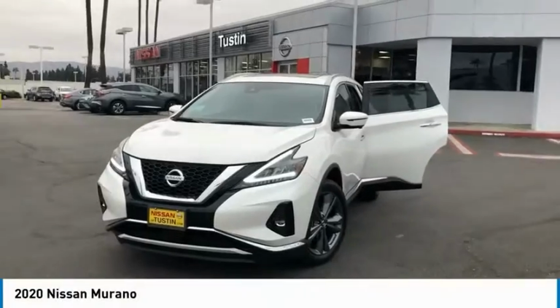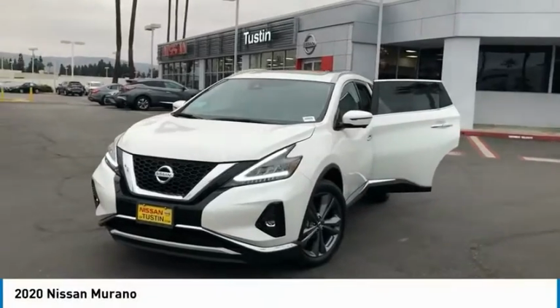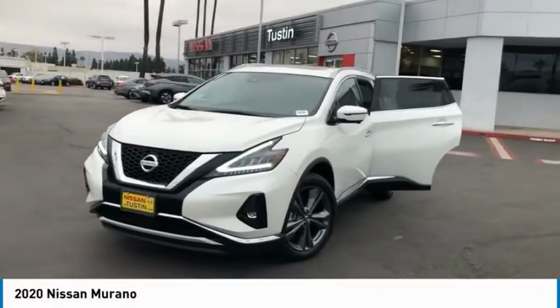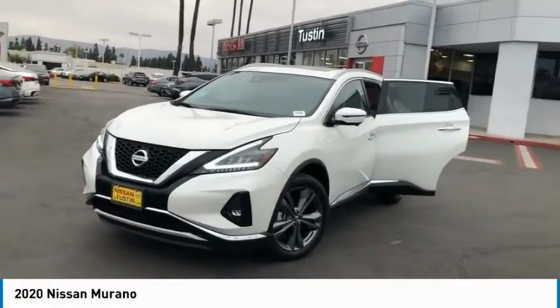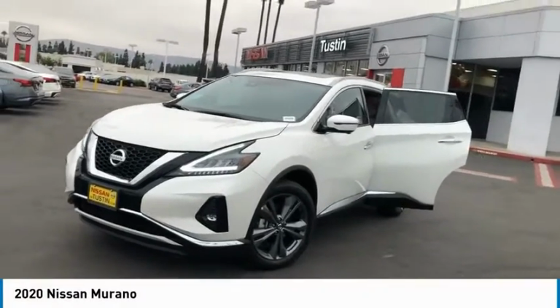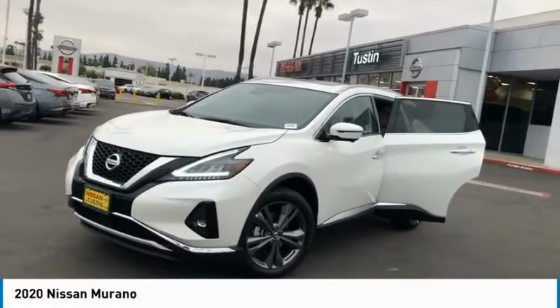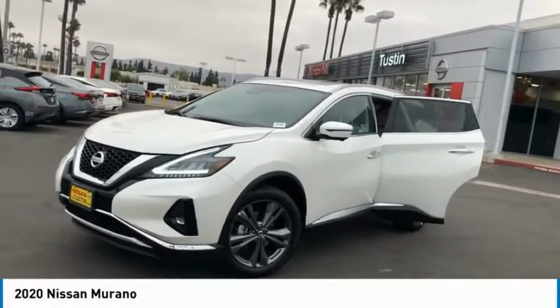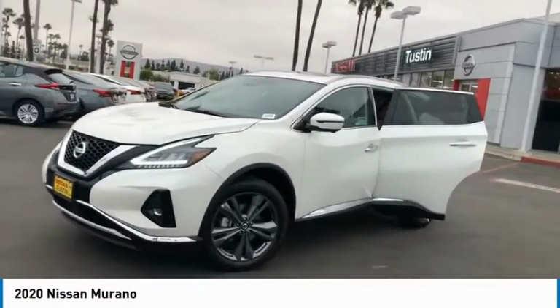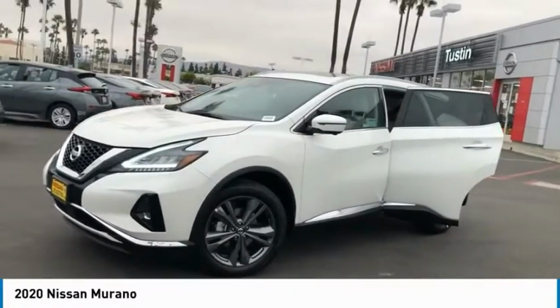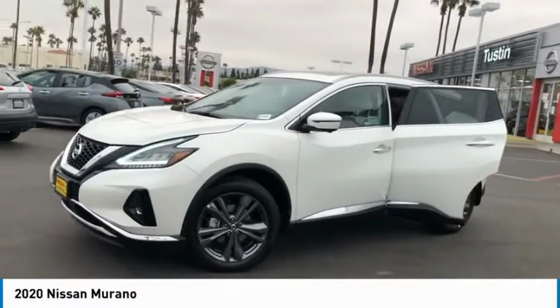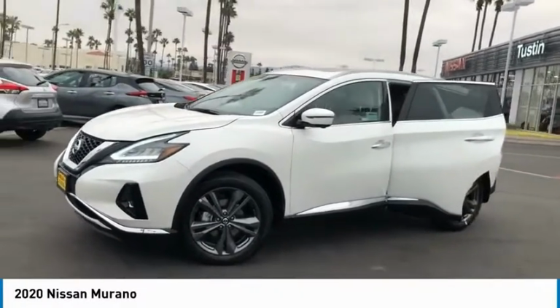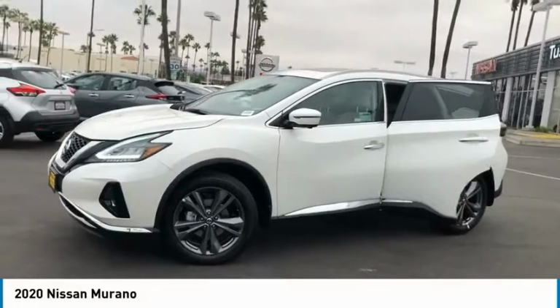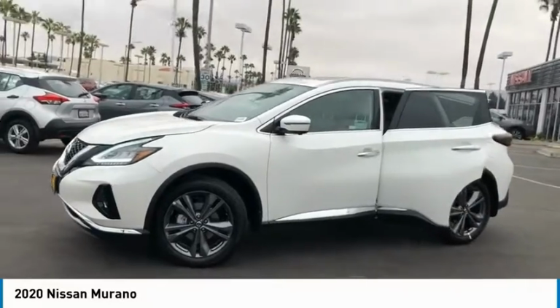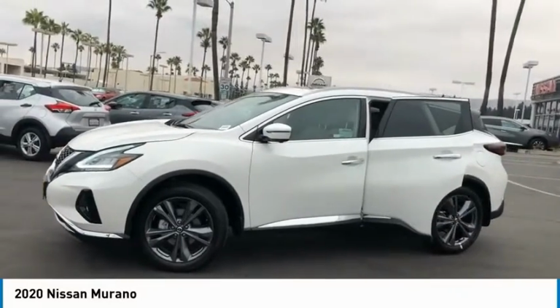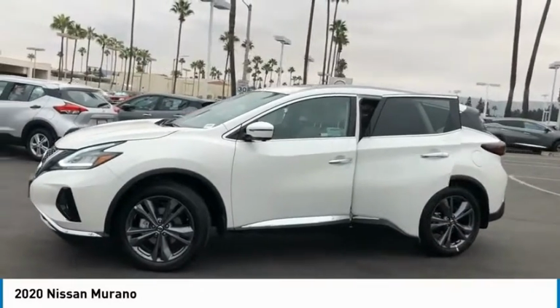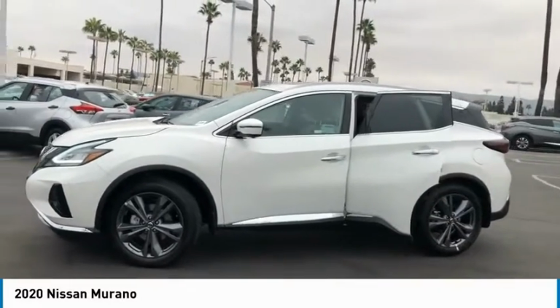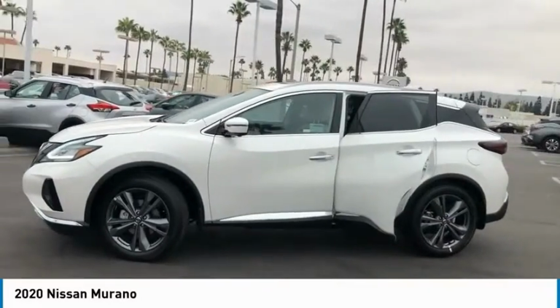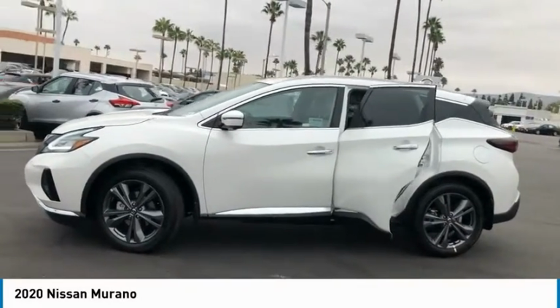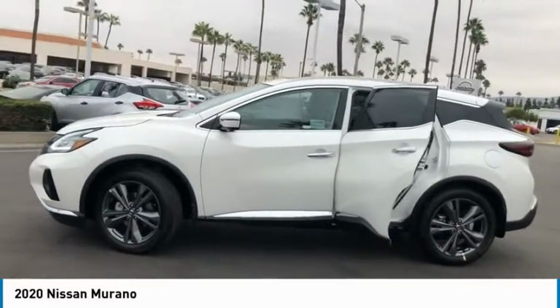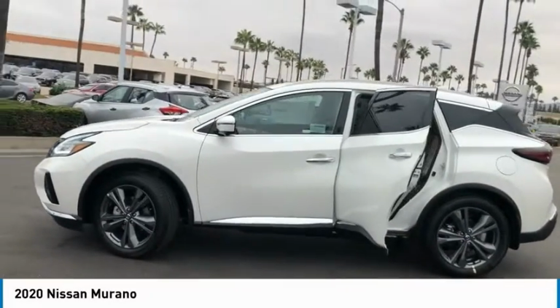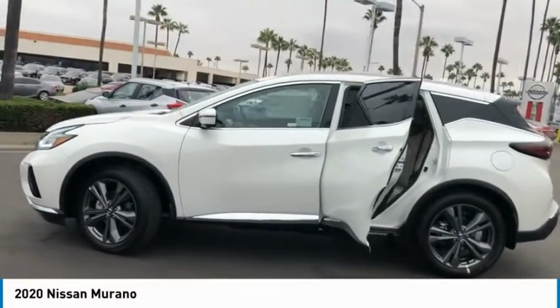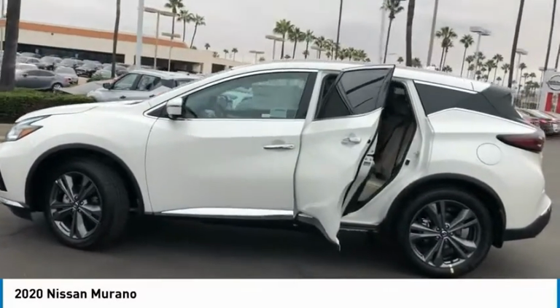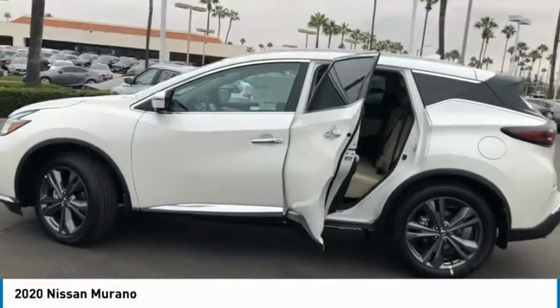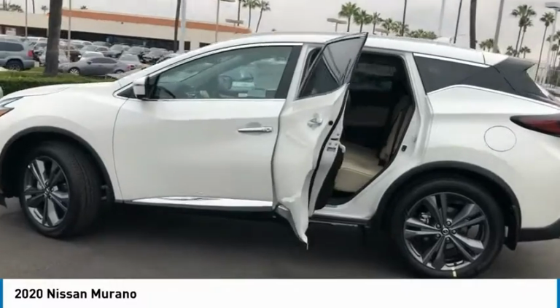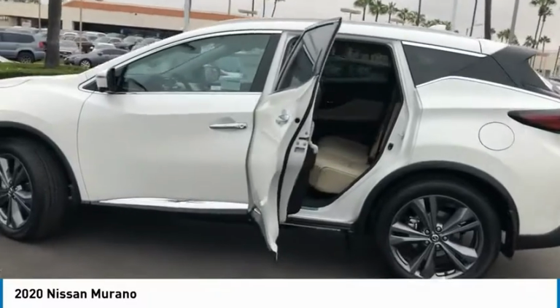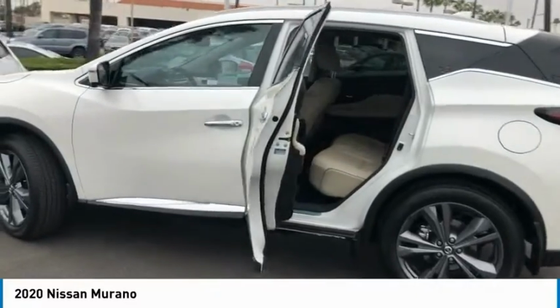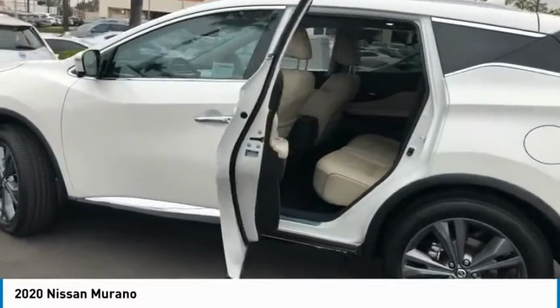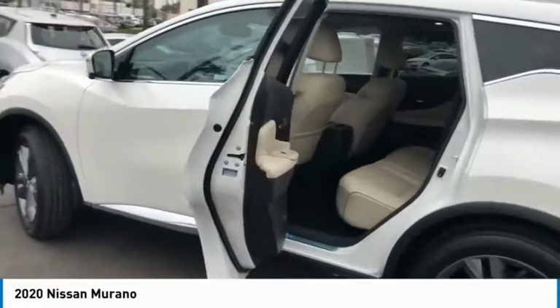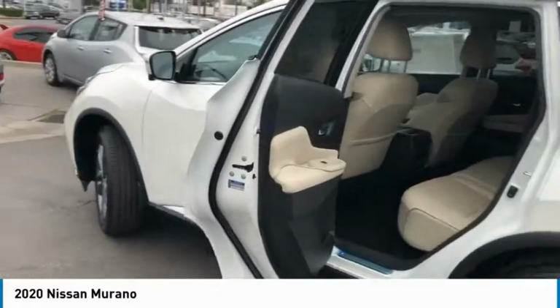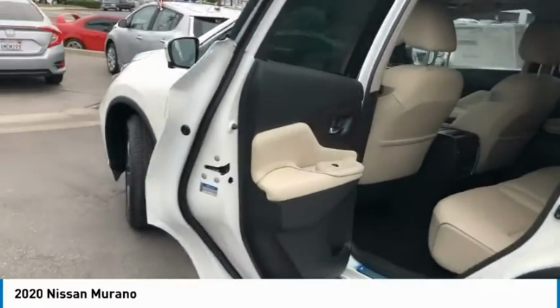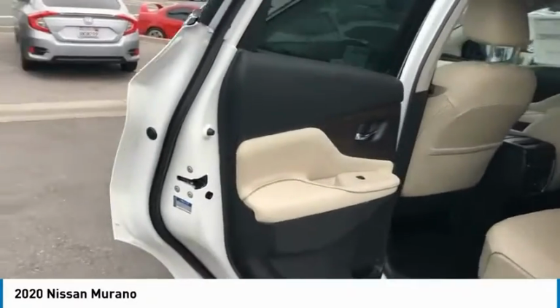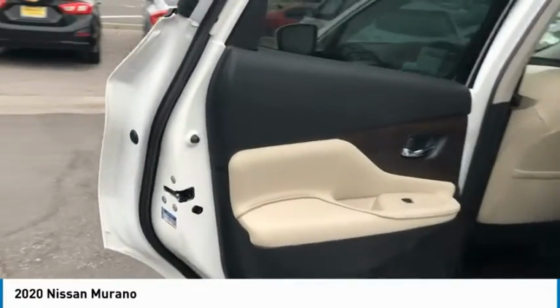Stop by and take a look at the 2020 Murano. The peace of mind of award-winning safety, including a five-star rating for side impact crash safety, comes standard with the Nissan Murano. Great fuel economy and a powerful V6 engine combined to deliver a refined driving experience.